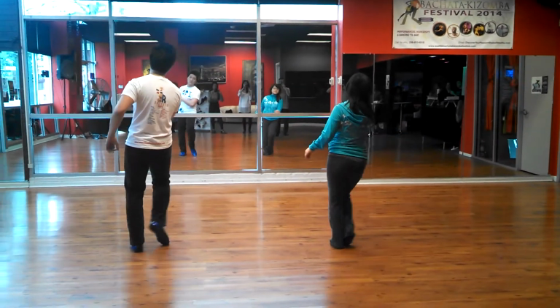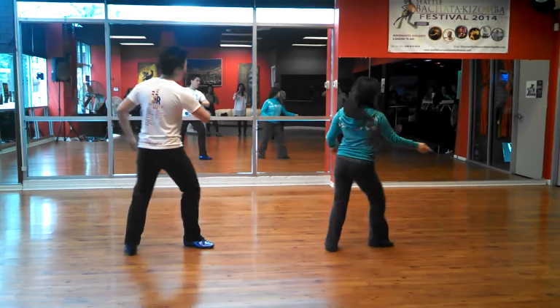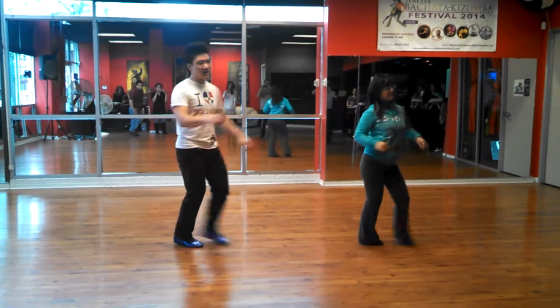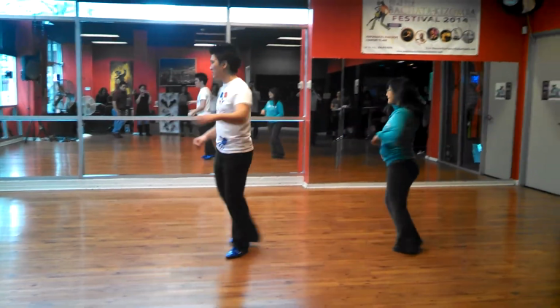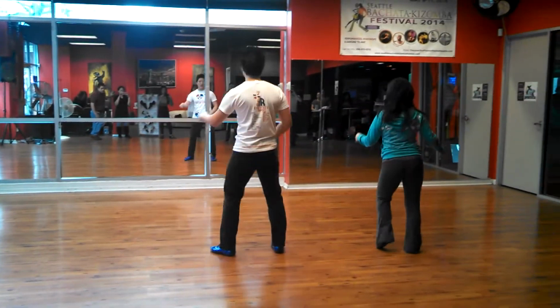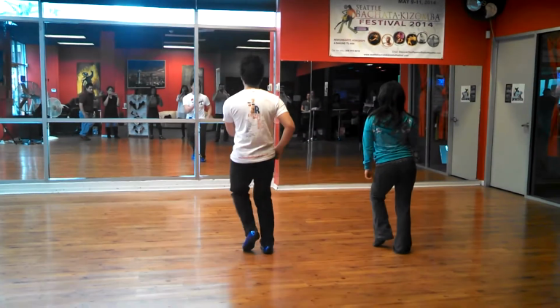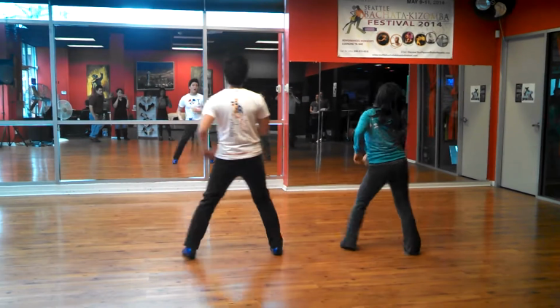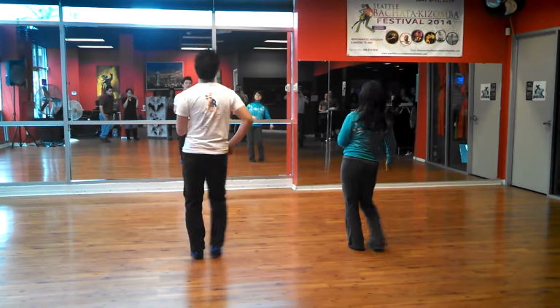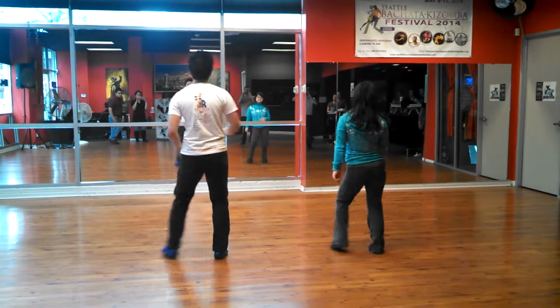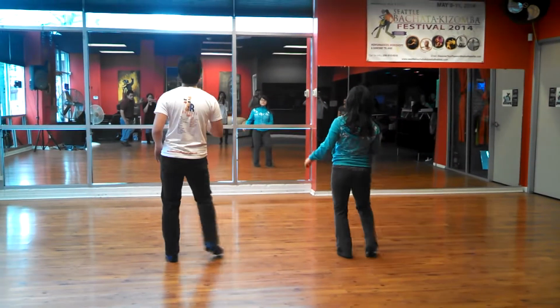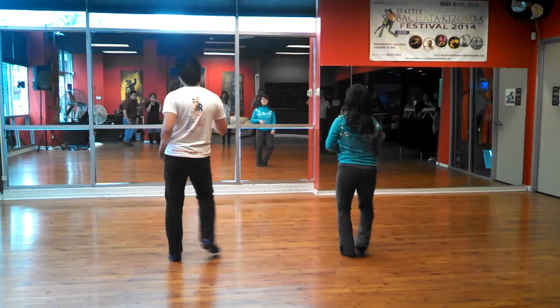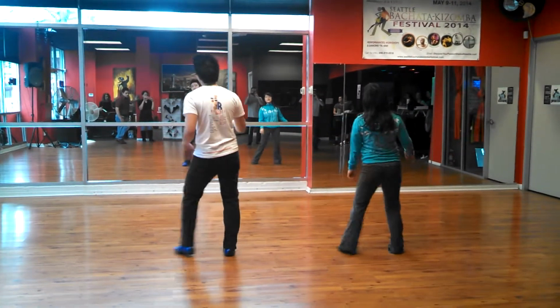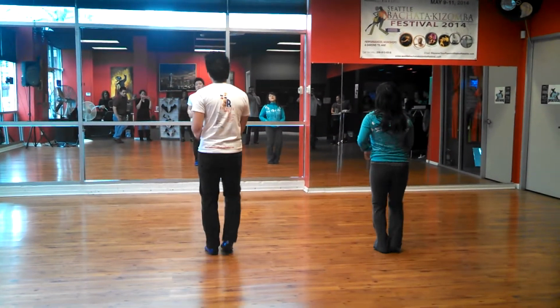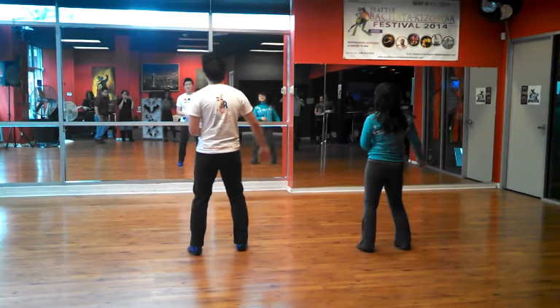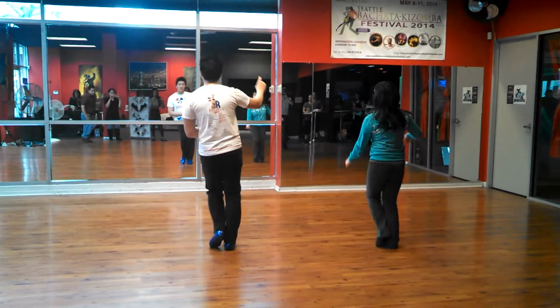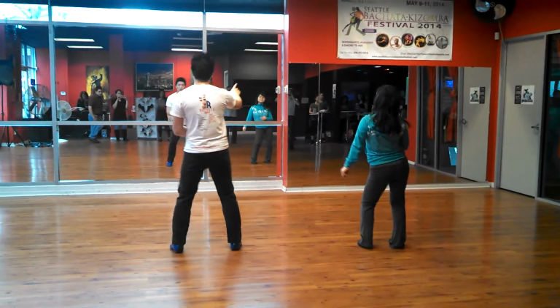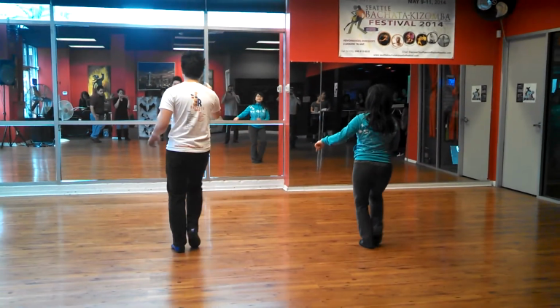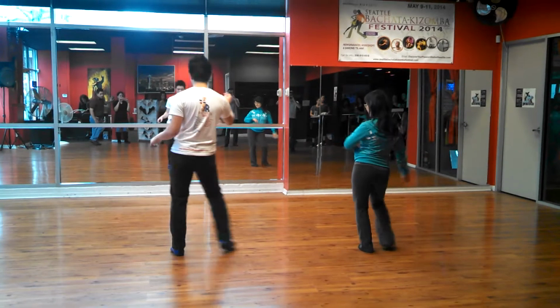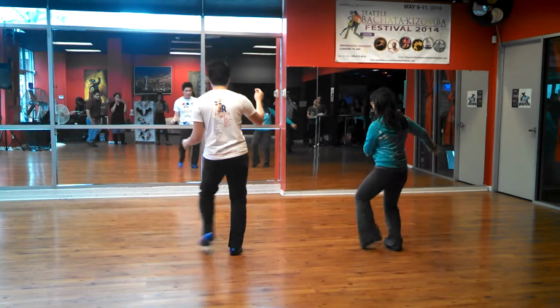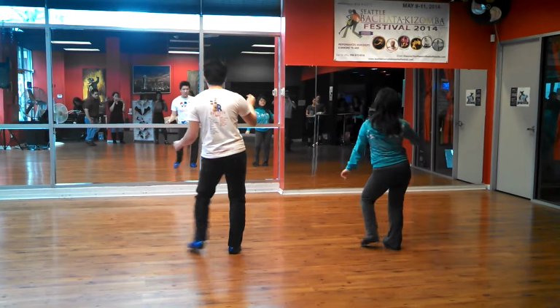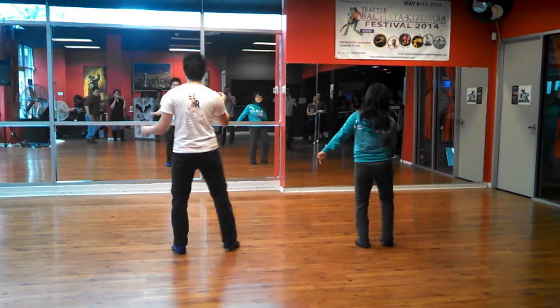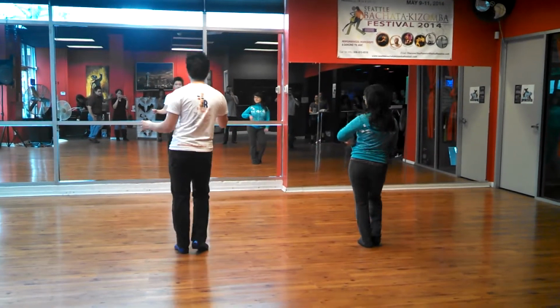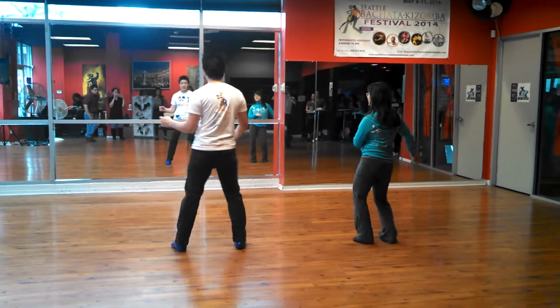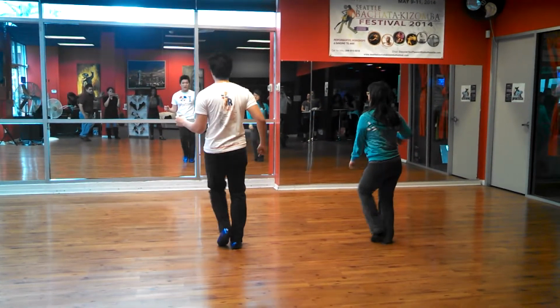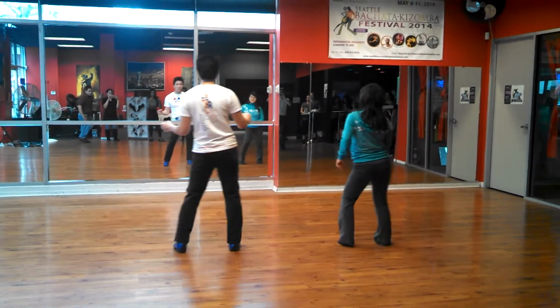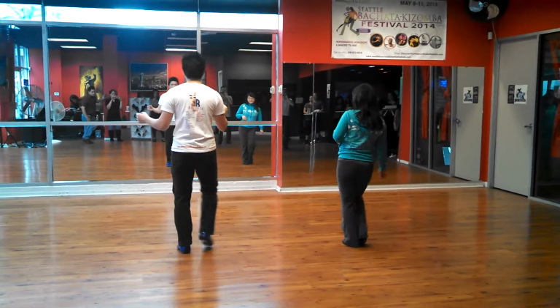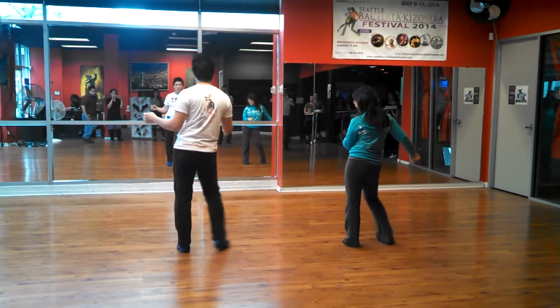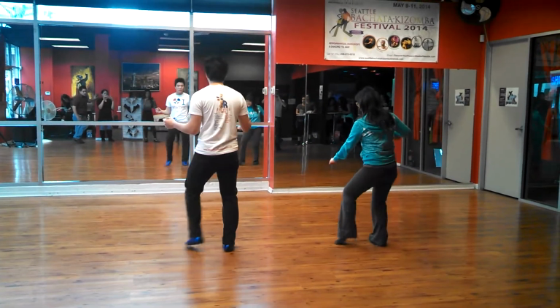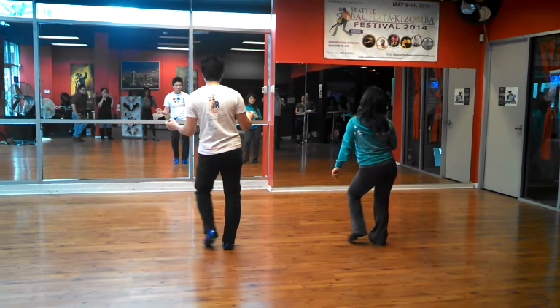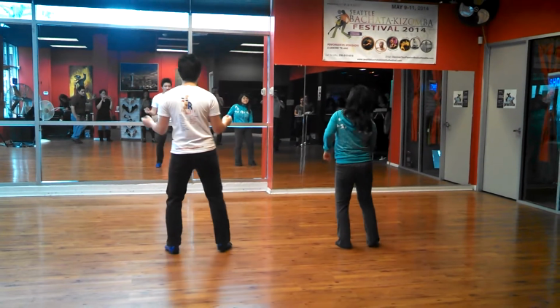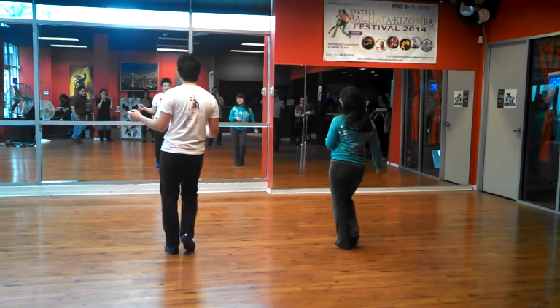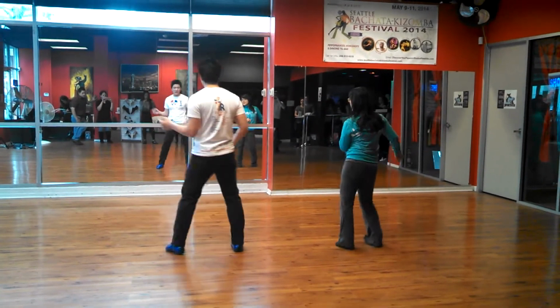5, 6, 7, 8. 1, 2, 3, step, tap. Say 7. 1, 2, 3, 4, 5, 6, 7, 8. 1, 2, 3, 4, 5, 6, 7, 8, 1, 2, 3, 4, 5, 6, back to basic.